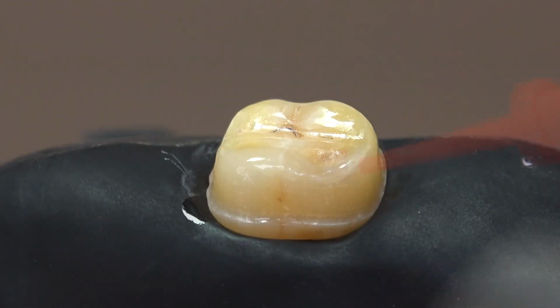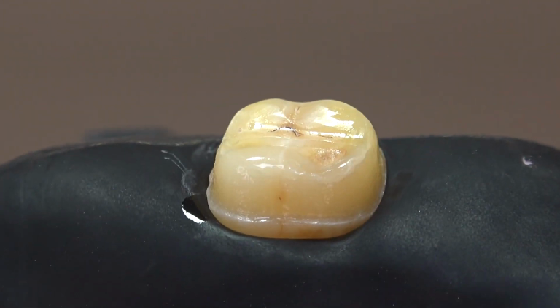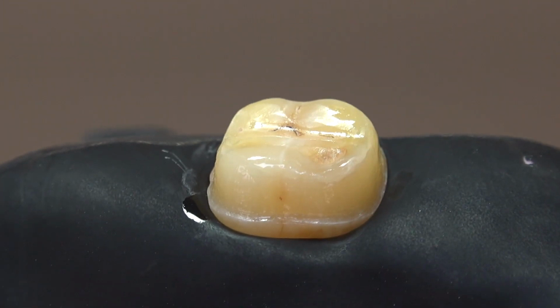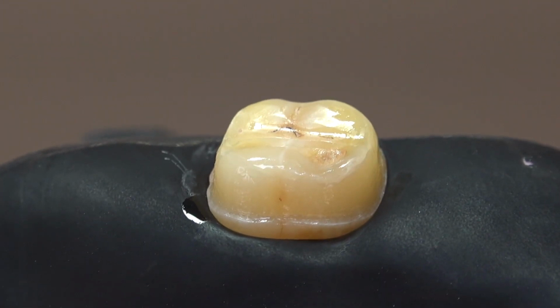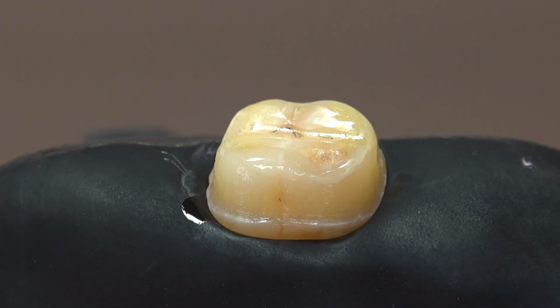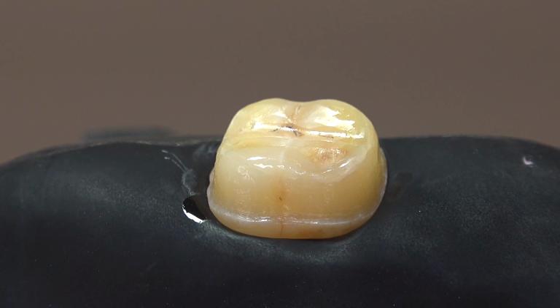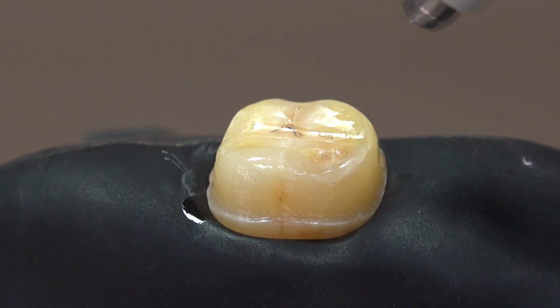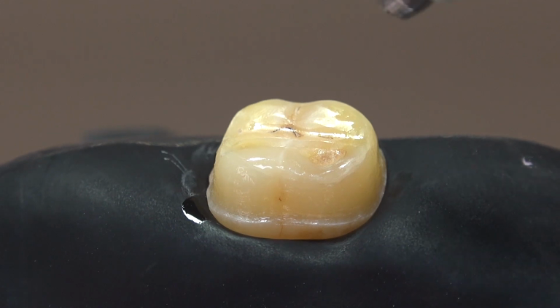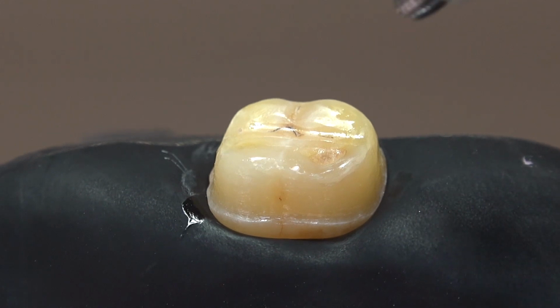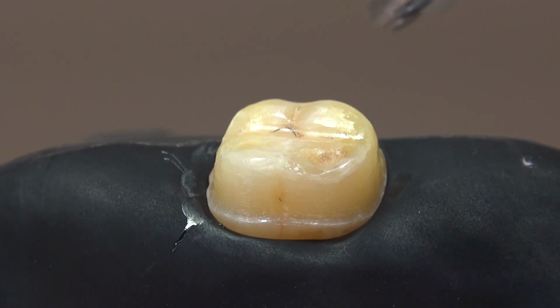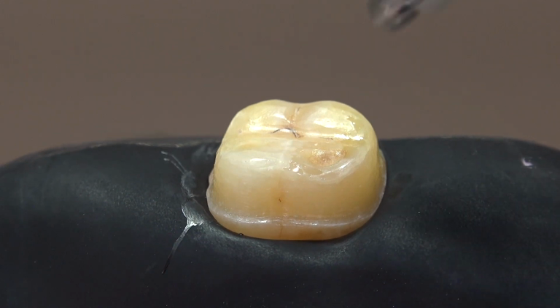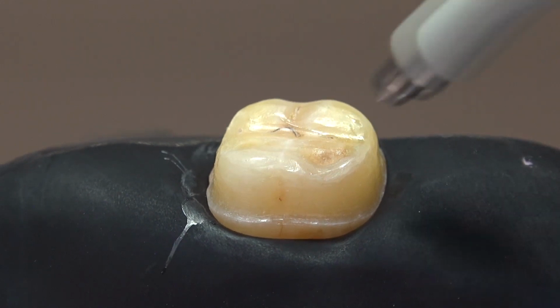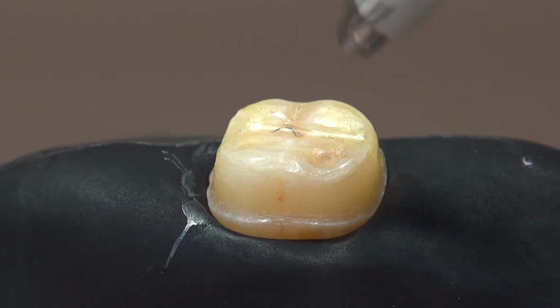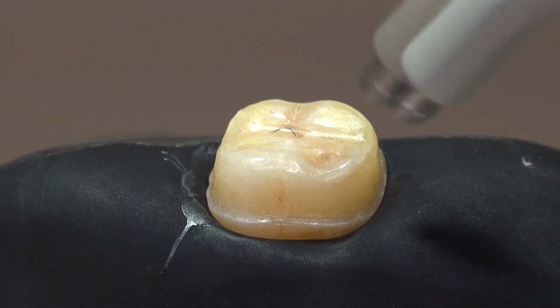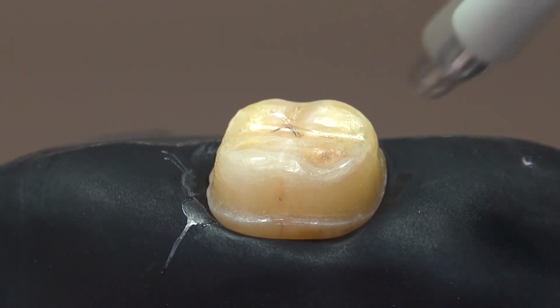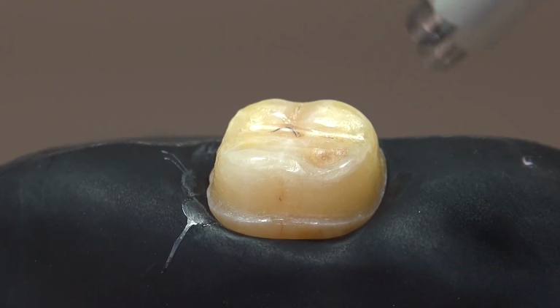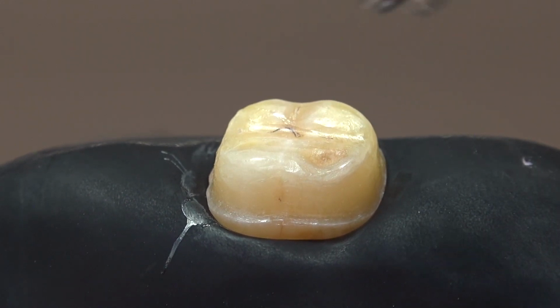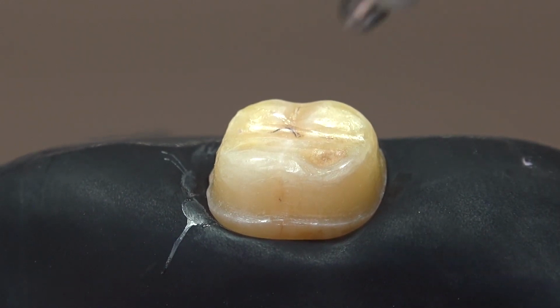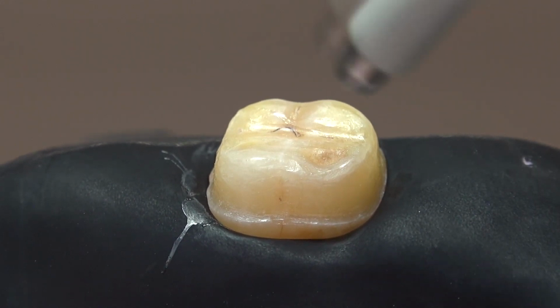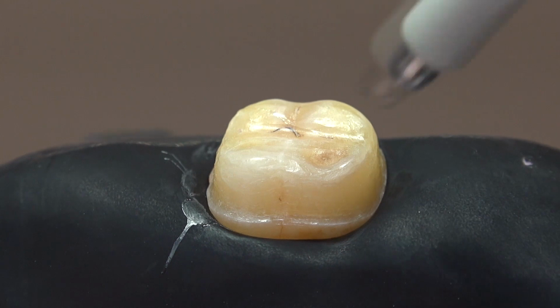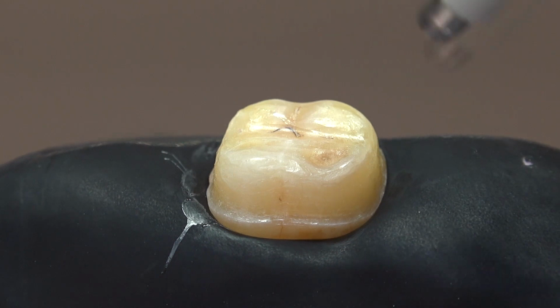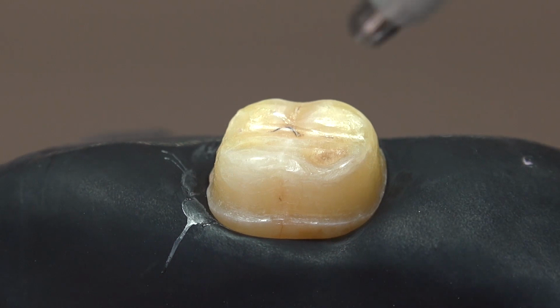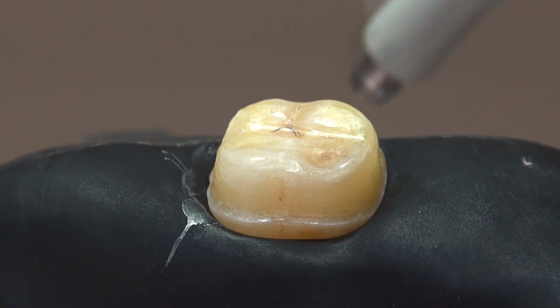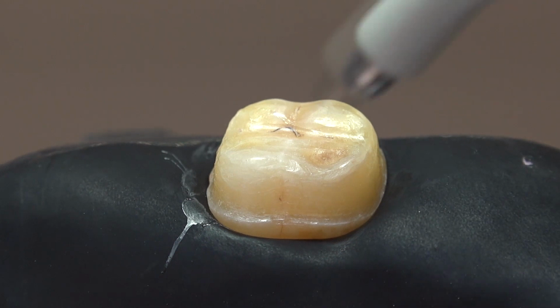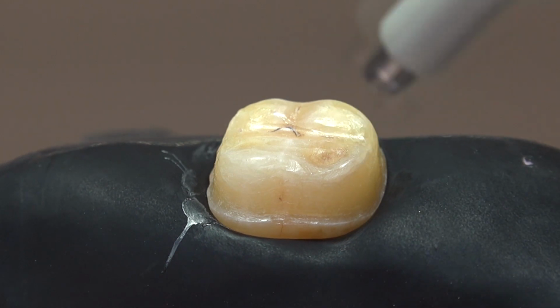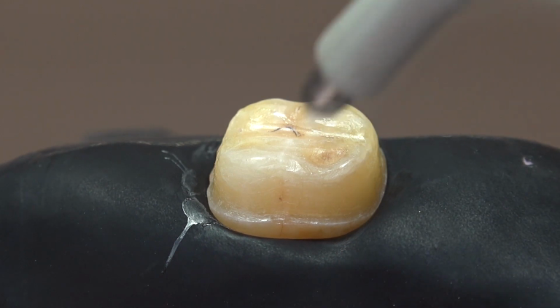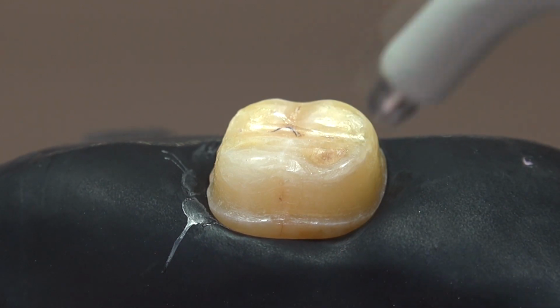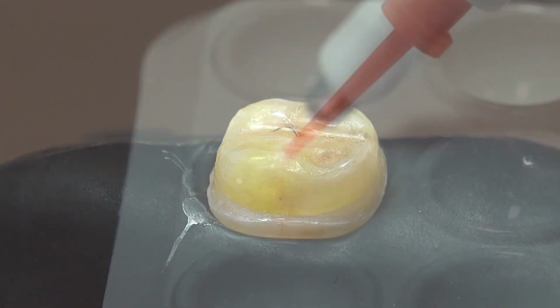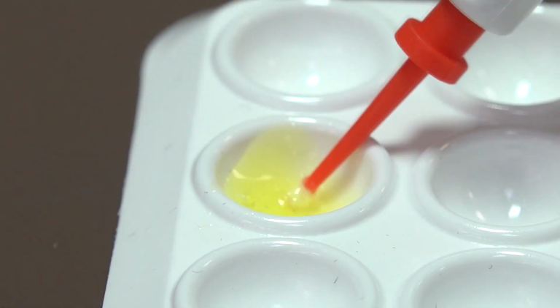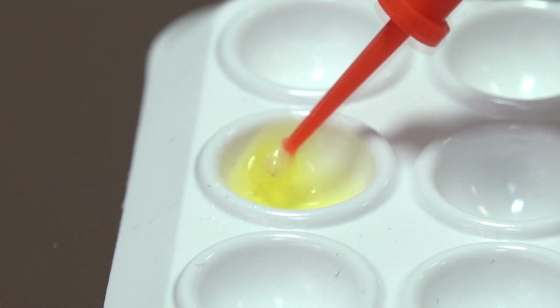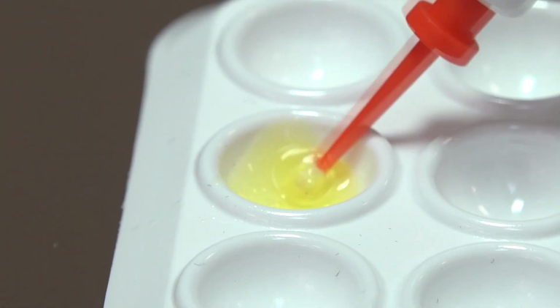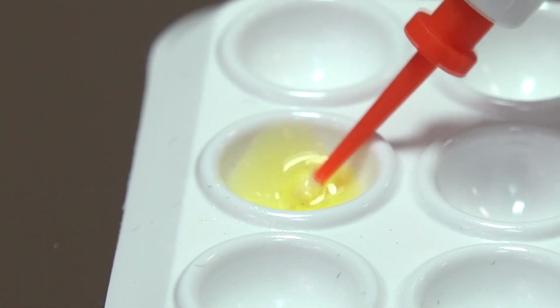Then the solvent is dried with an air spray. It is important that we air spray until the waving is finished. Now our self-etch primer has fixed the smear layer on the dentin surface and formed a thin hybrid layer.